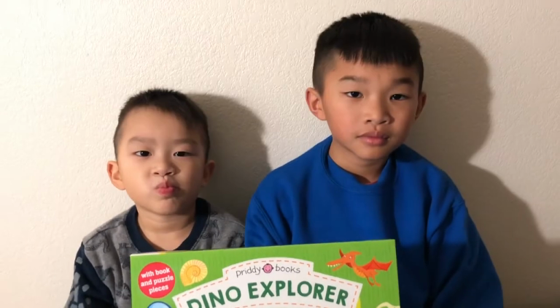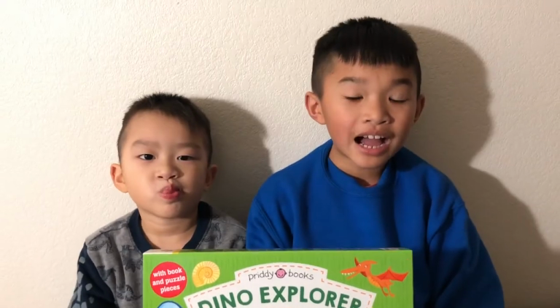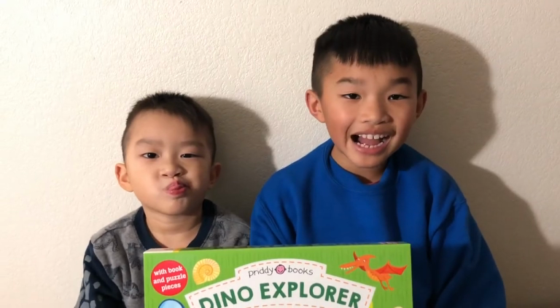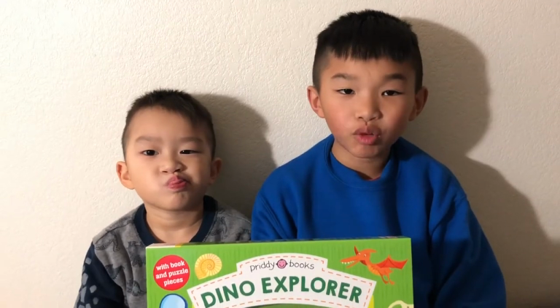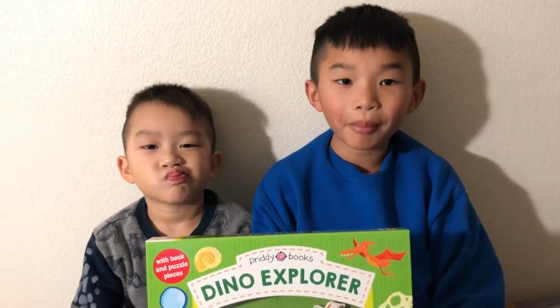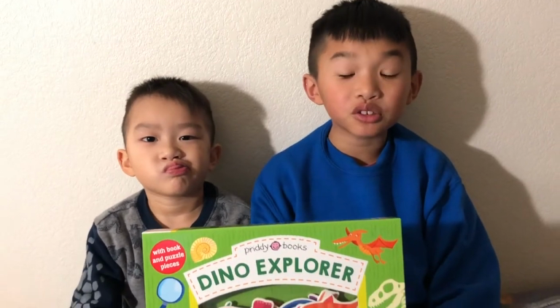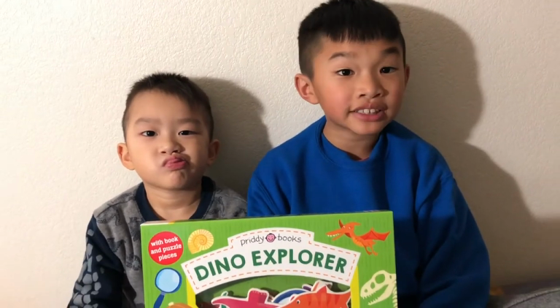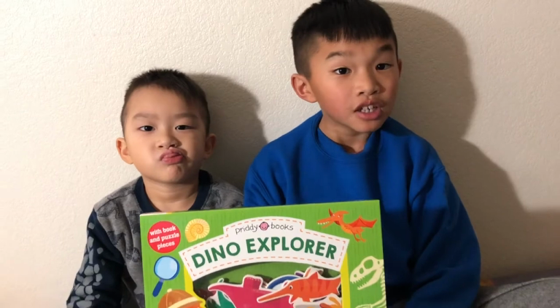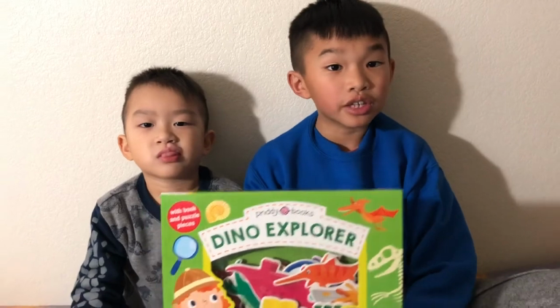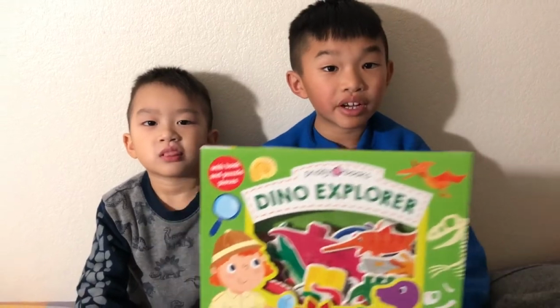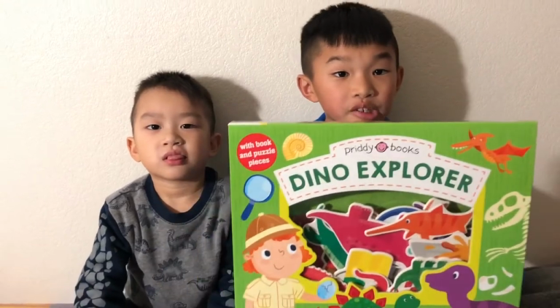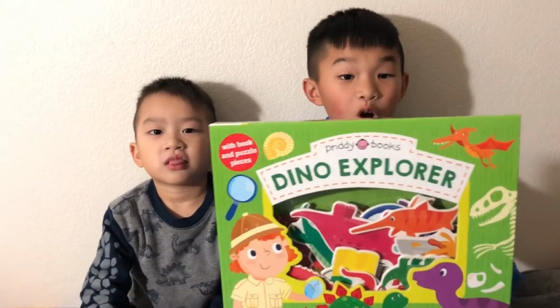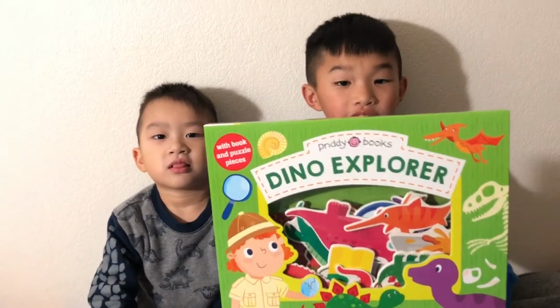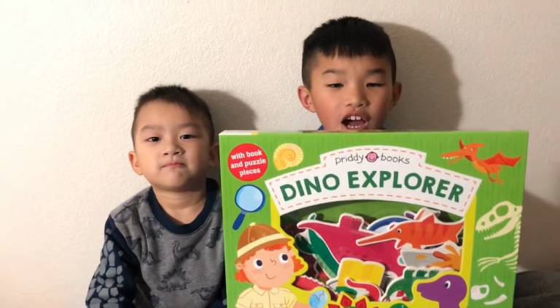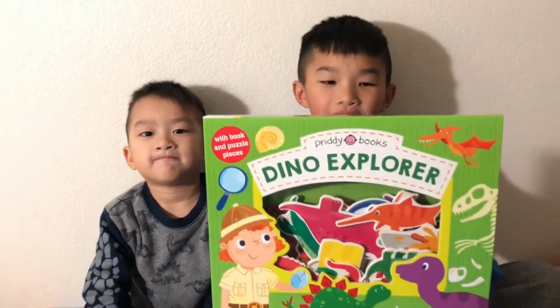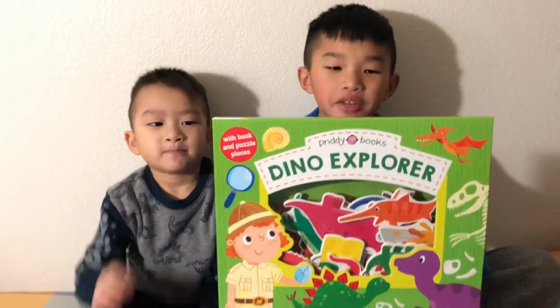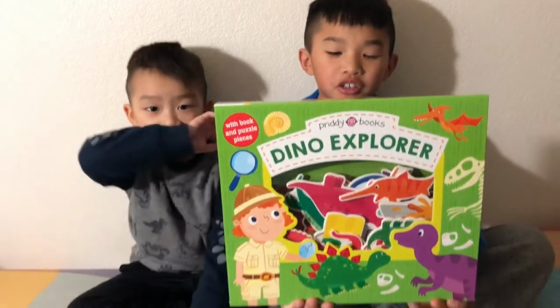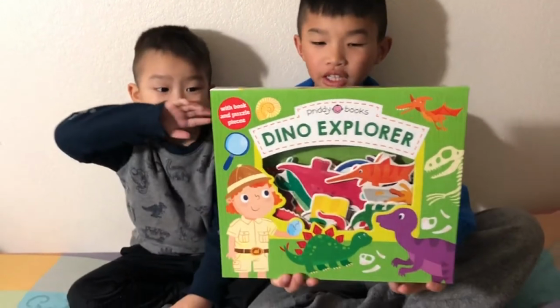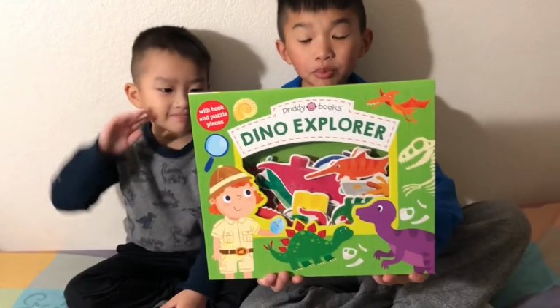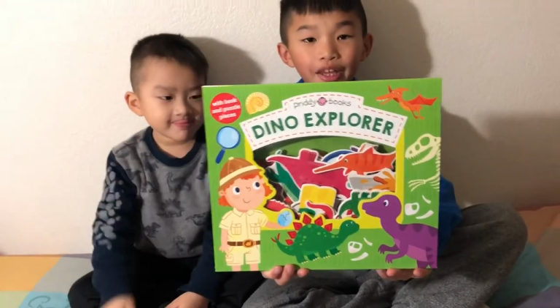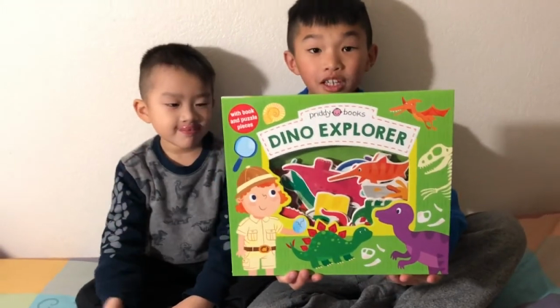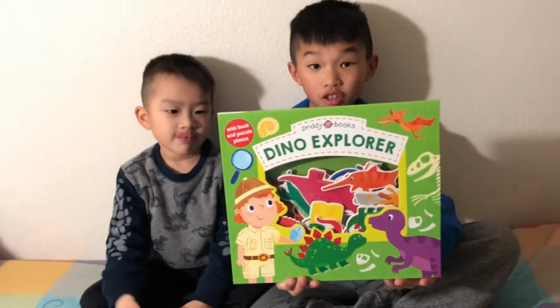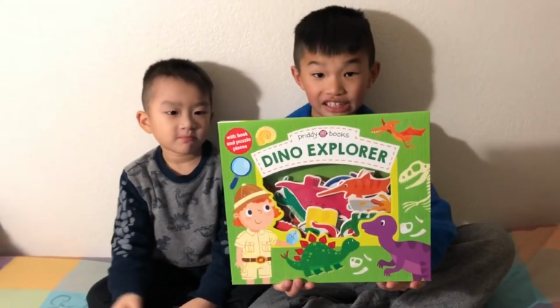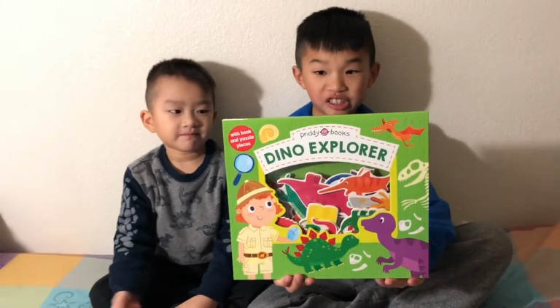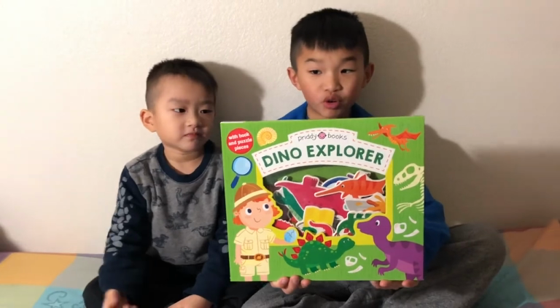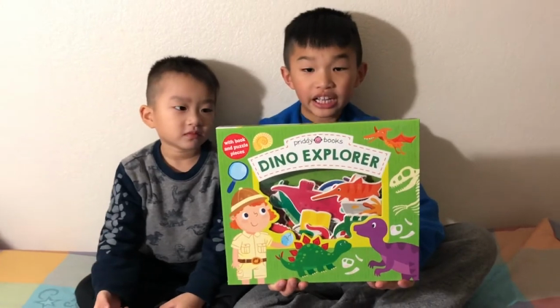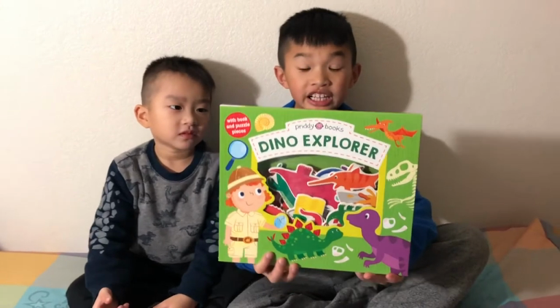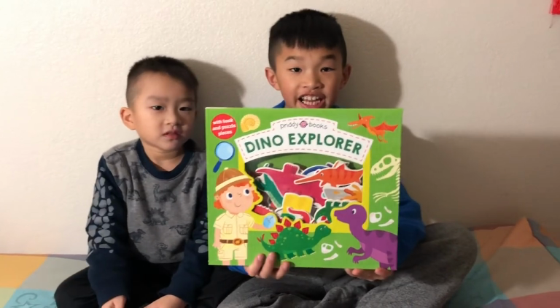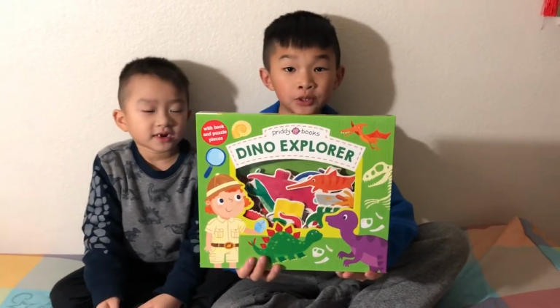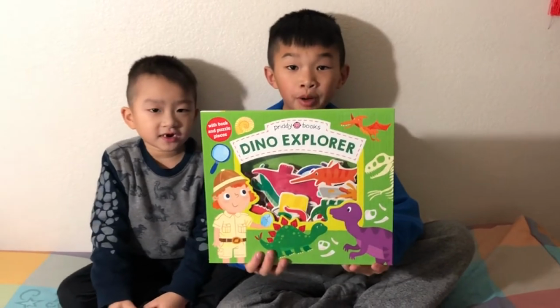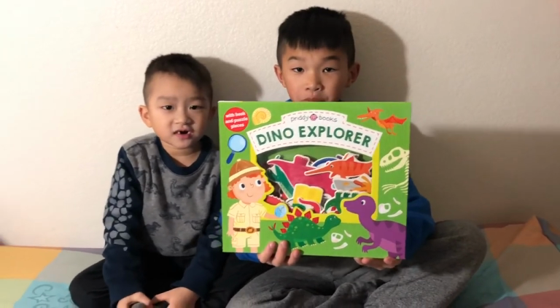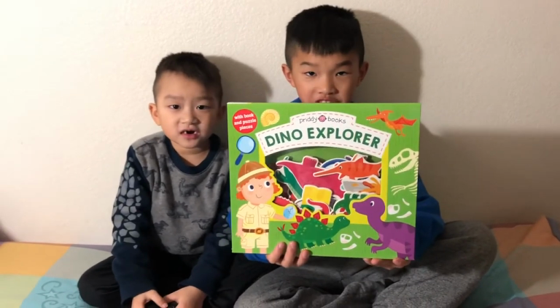Hi guys, welcome back to our channel. Today we are going to be opening our Prydee books. This Prydee book is called Dino Explorer. It contains some puzzle pieces.